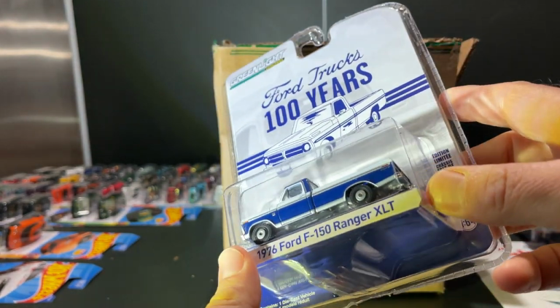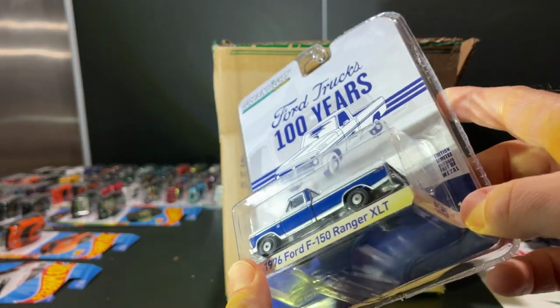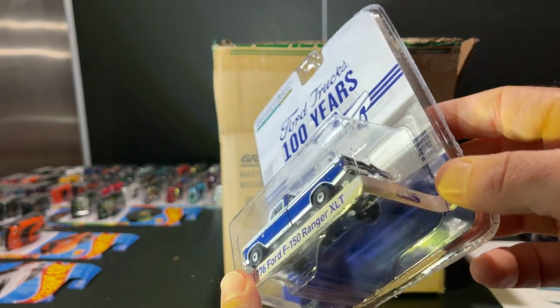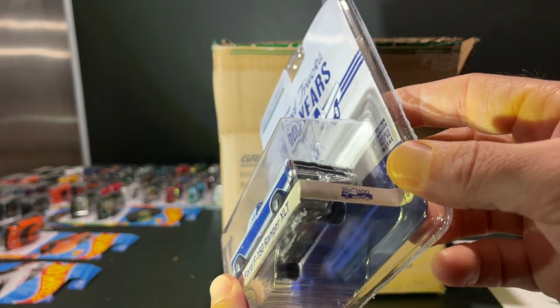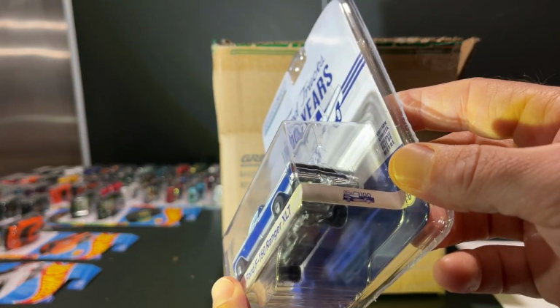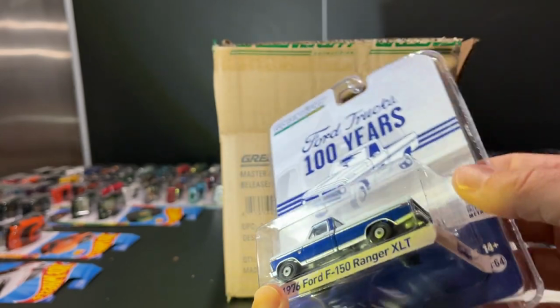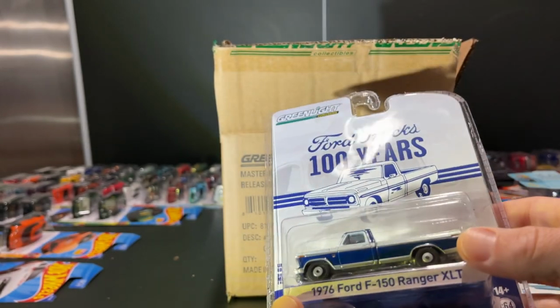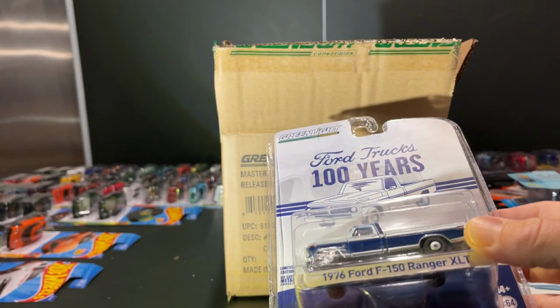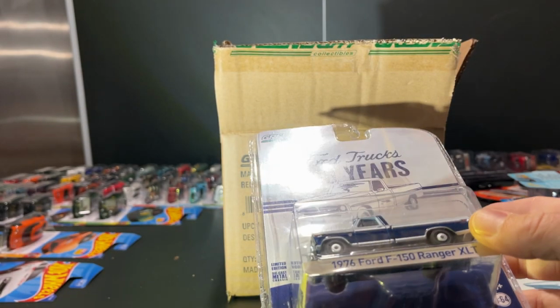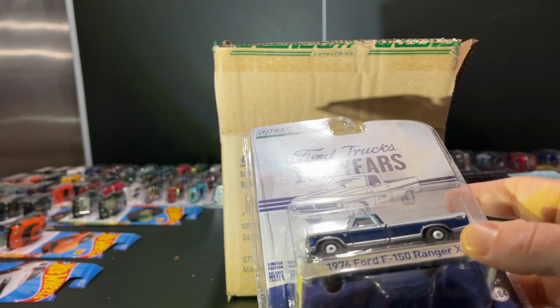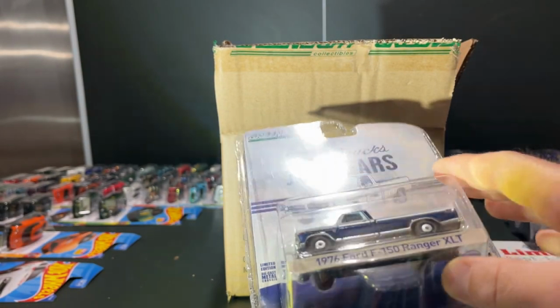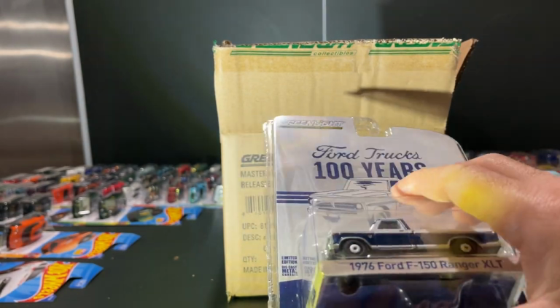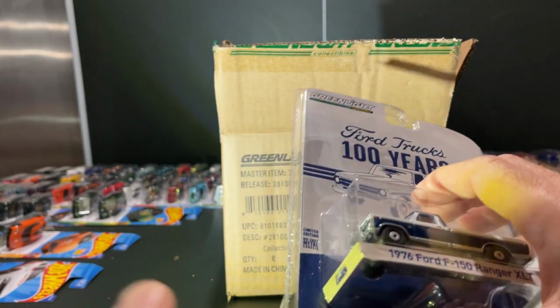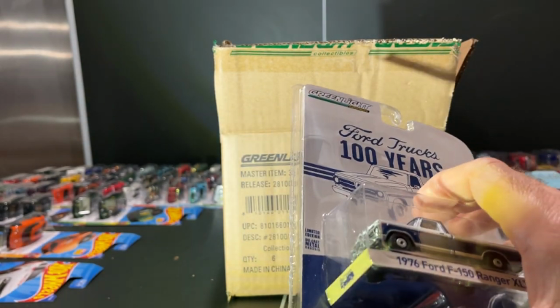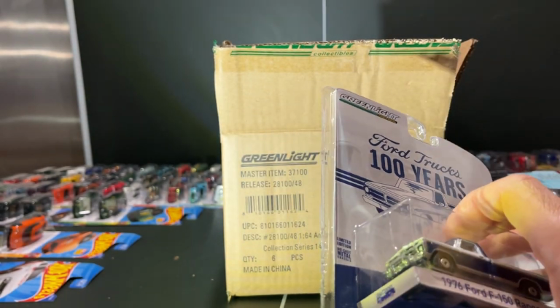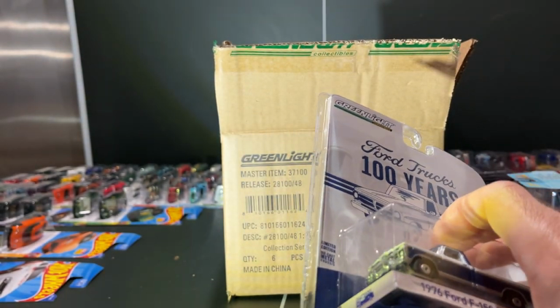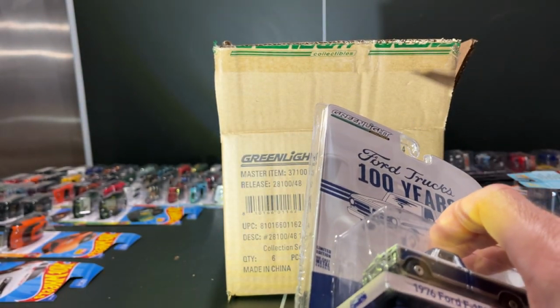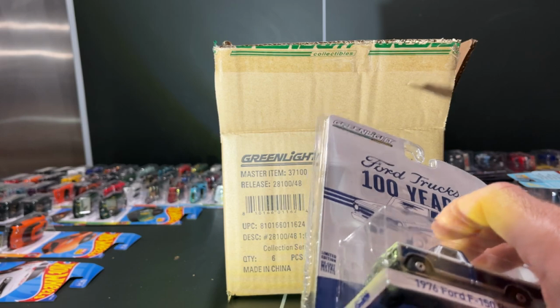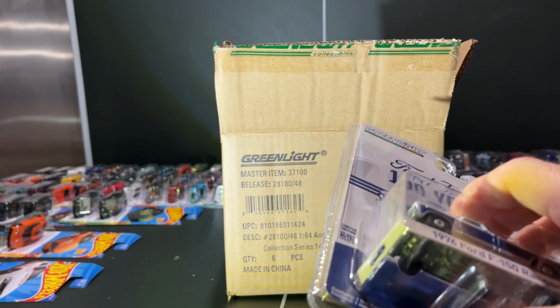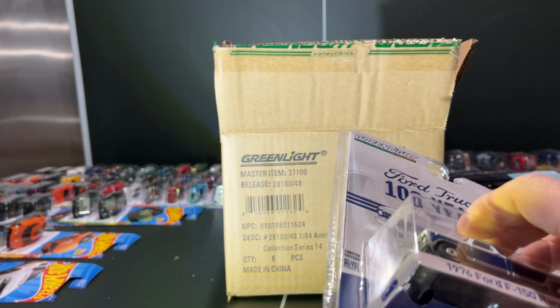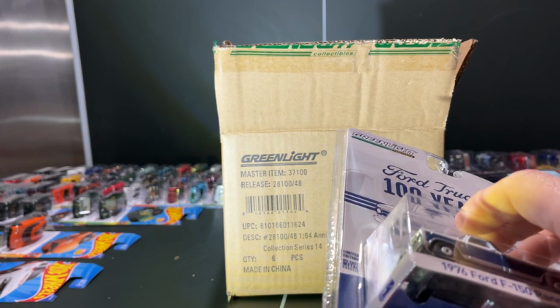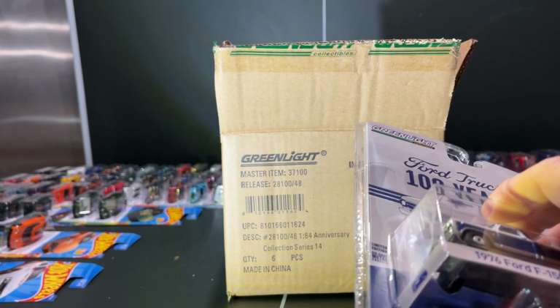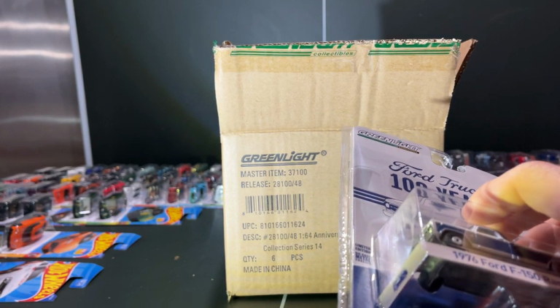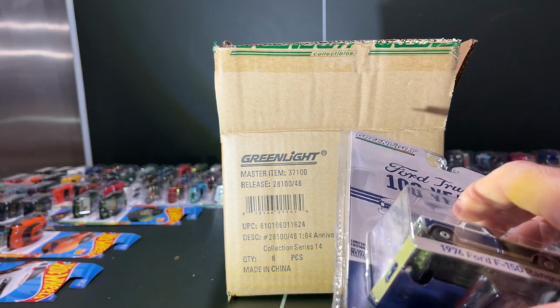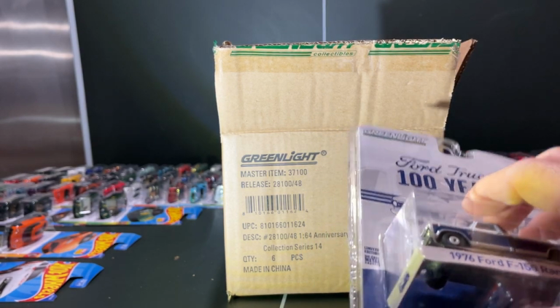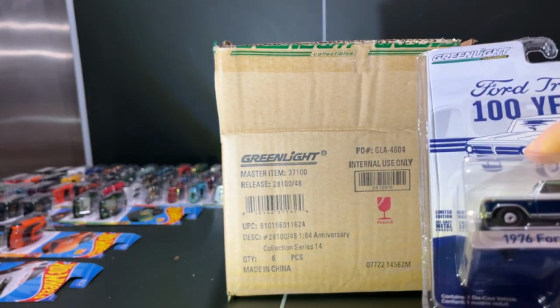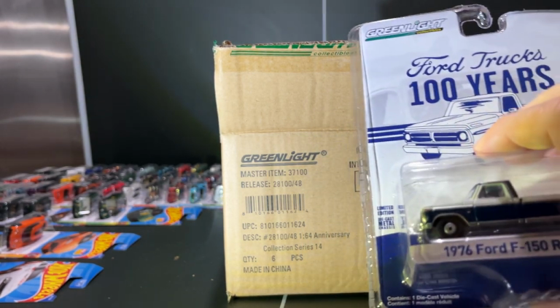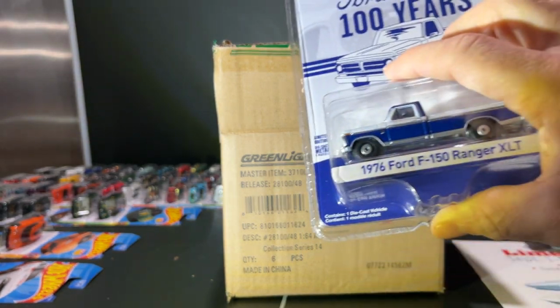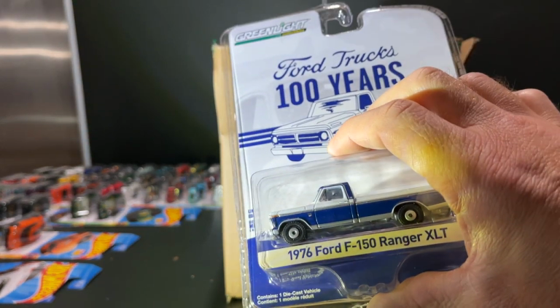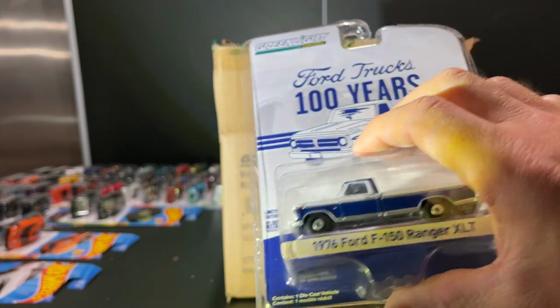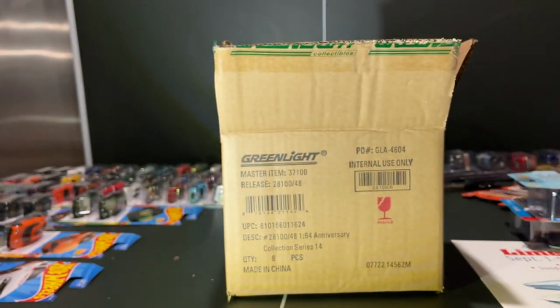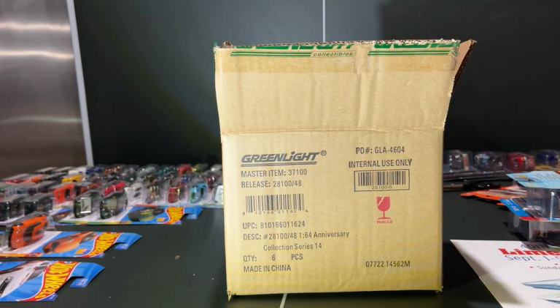All done. This was Anniversary Collection Series 14 from Greenlight. All the cars are looking in pretty good shape — no major QC issues, but I'll figure that out further as I open them and take some pictures. Anyway, thanks for viewing and have a great day.